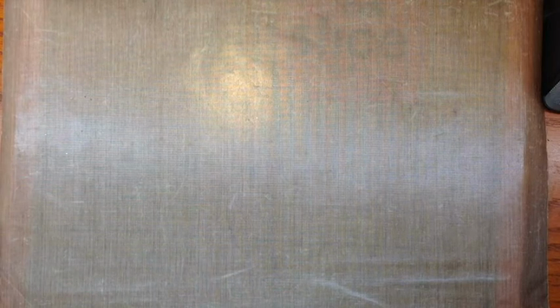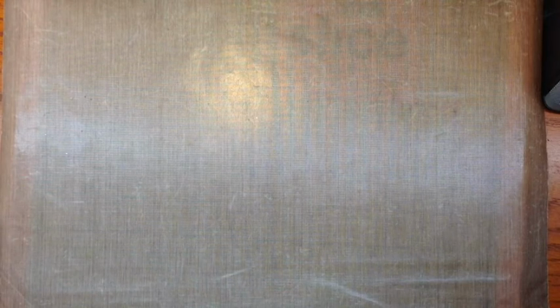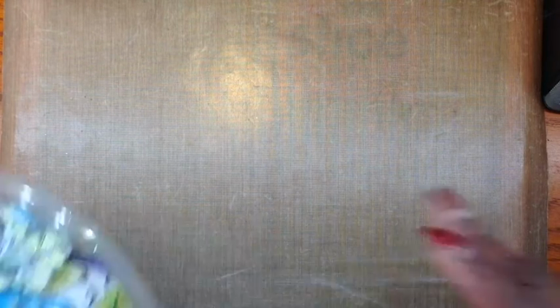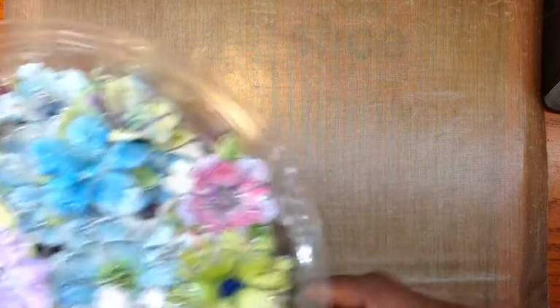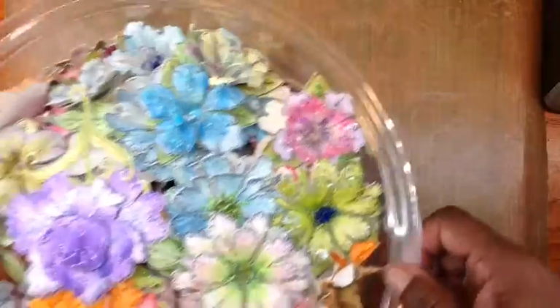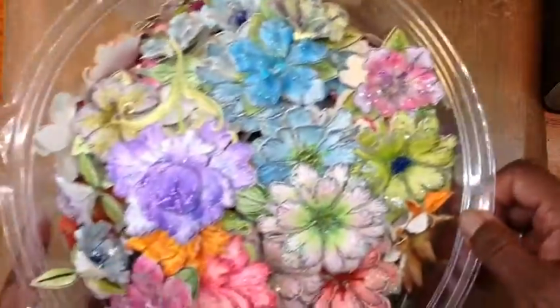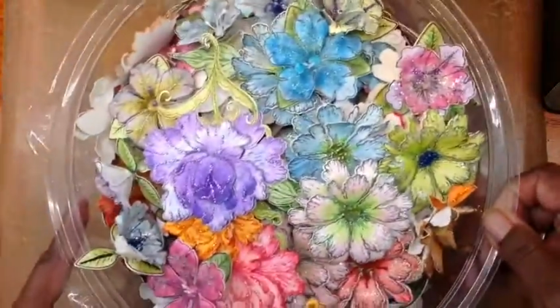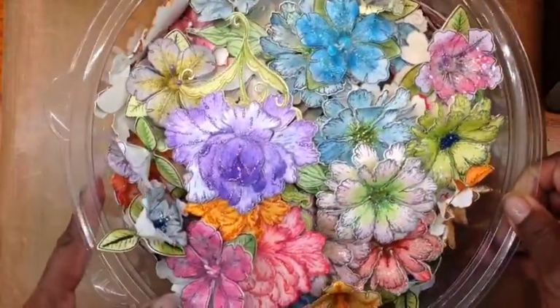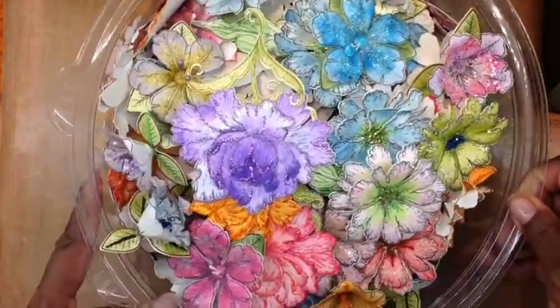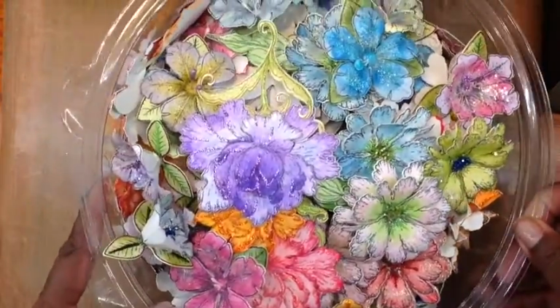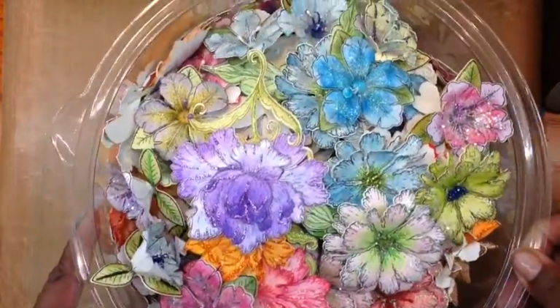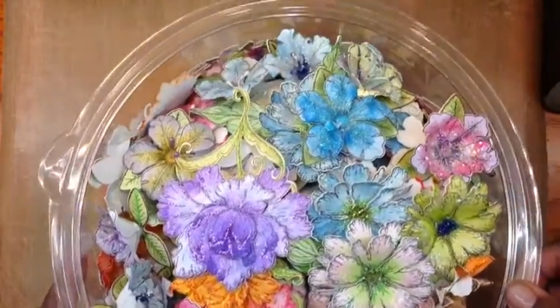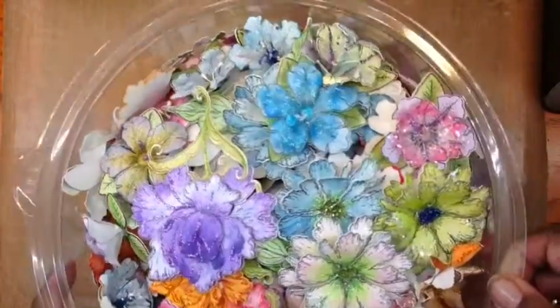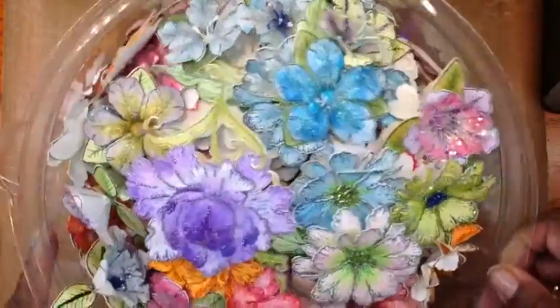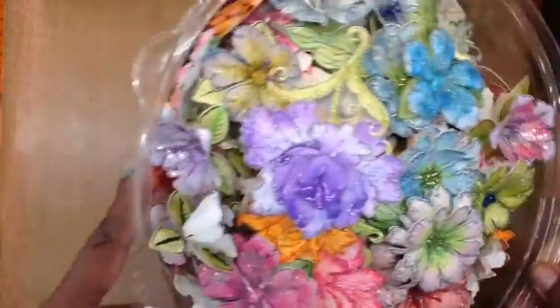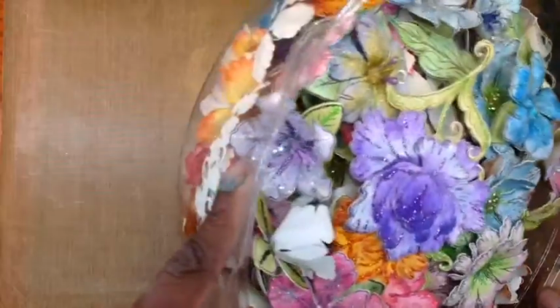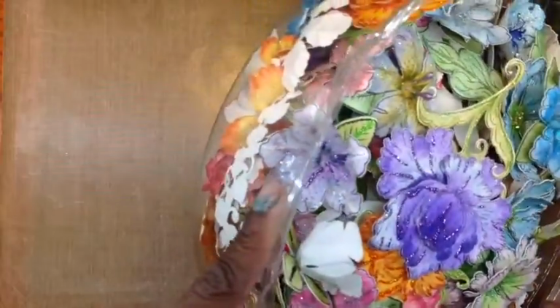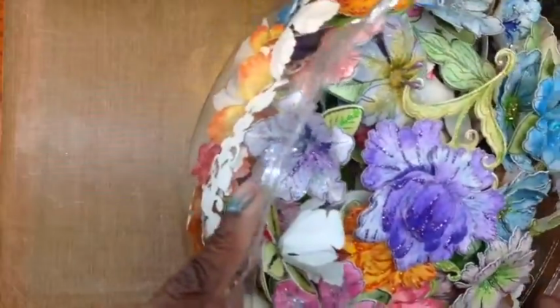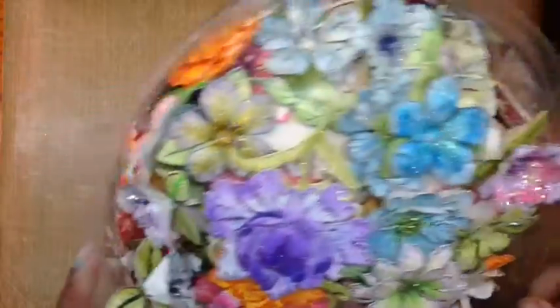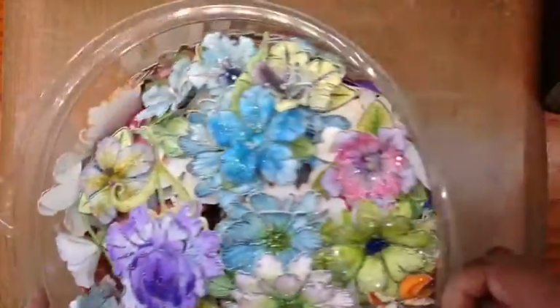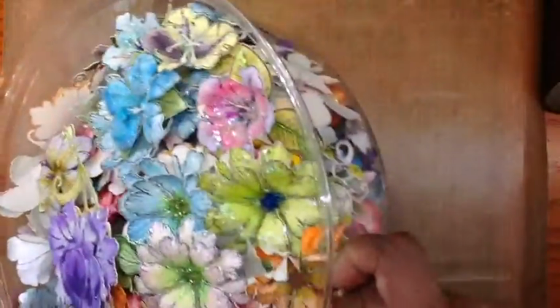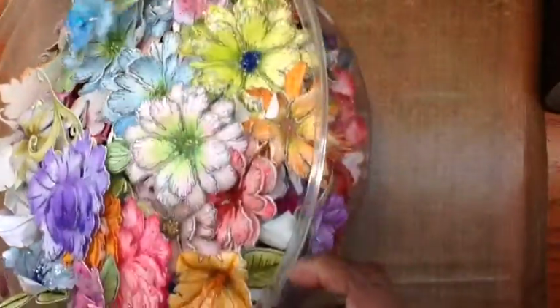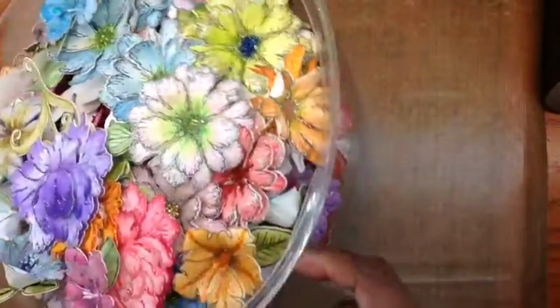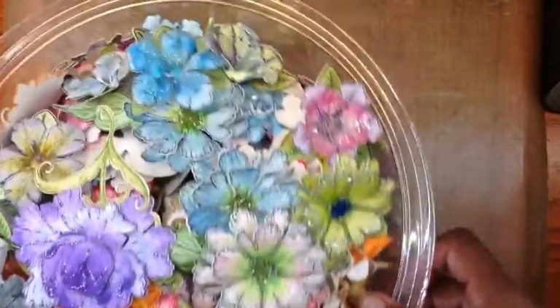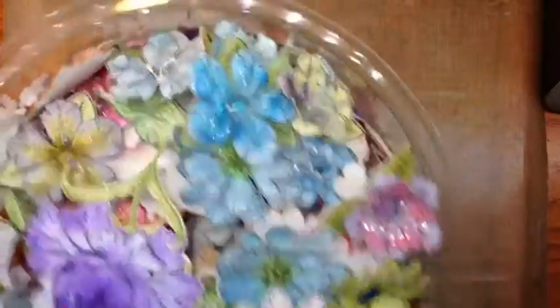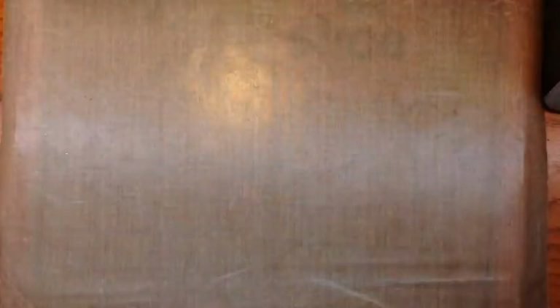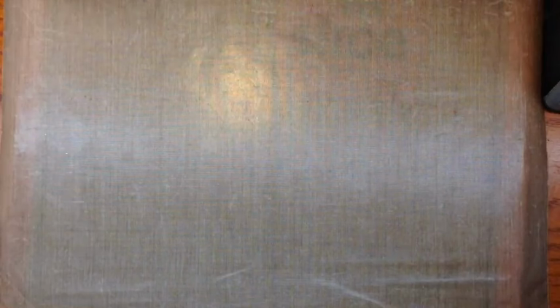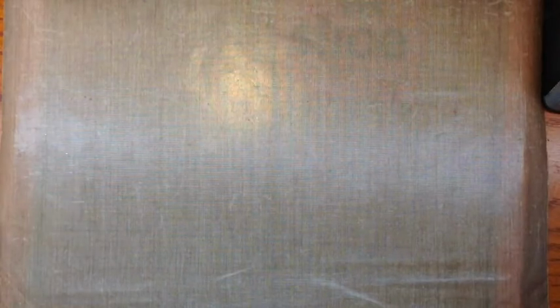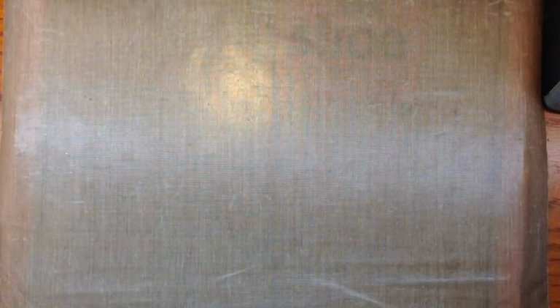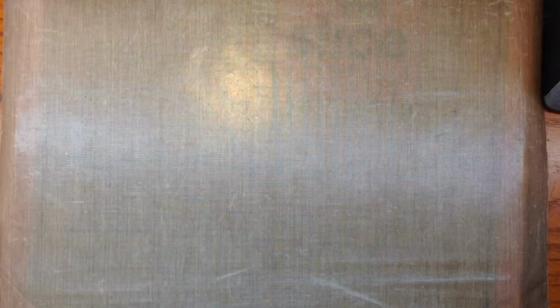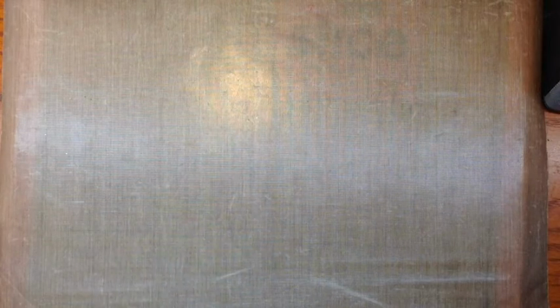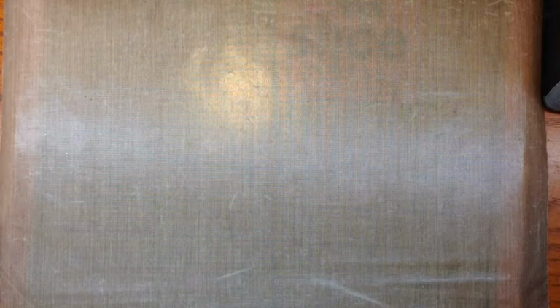You guys are like me — you have your own store in your own house. And these roses, there's a ton of them. I just need to start using them, and I am. So that's the fun part of it.